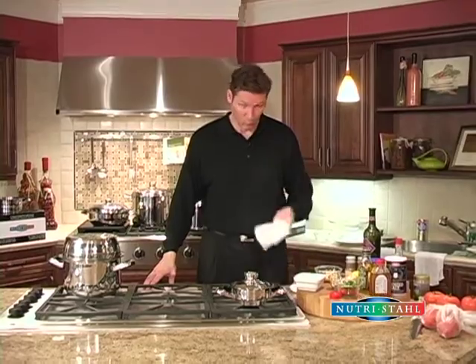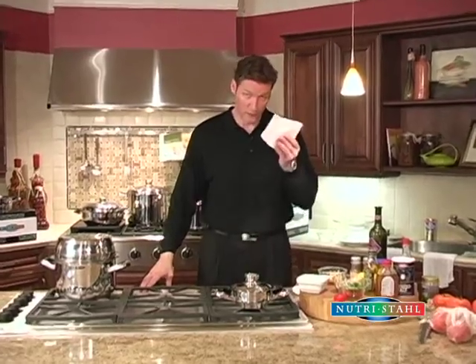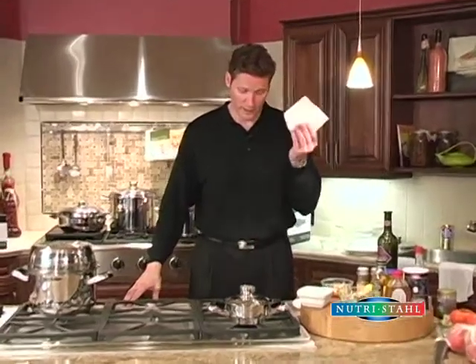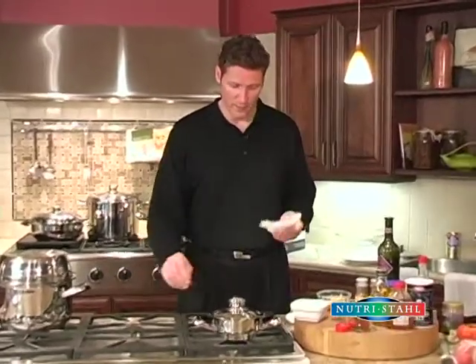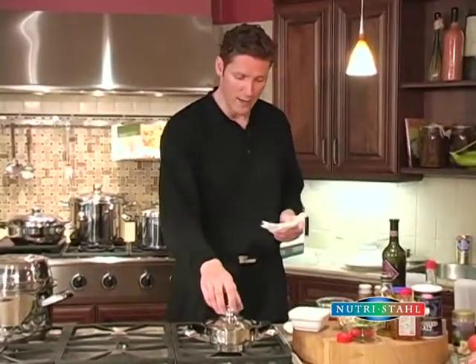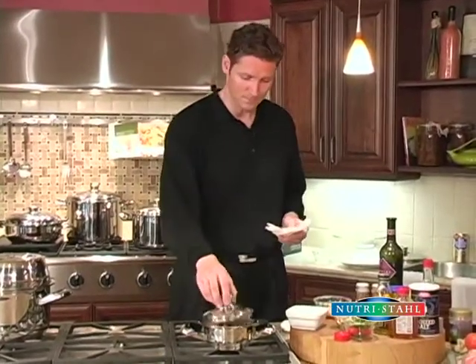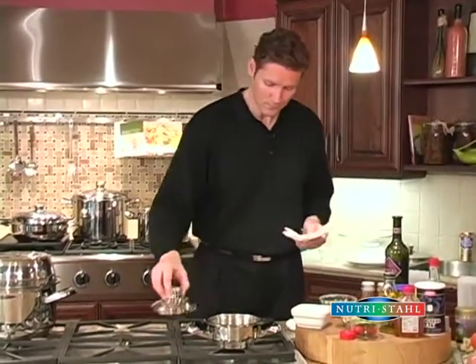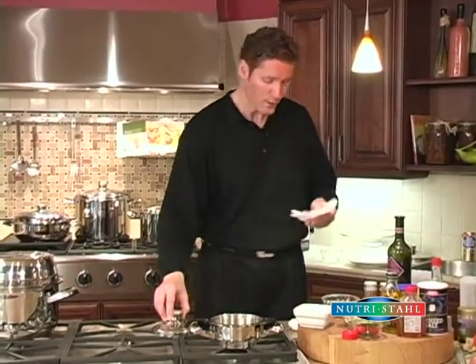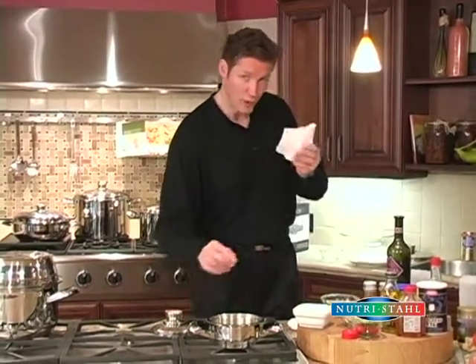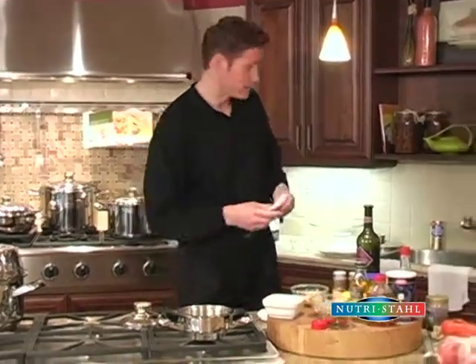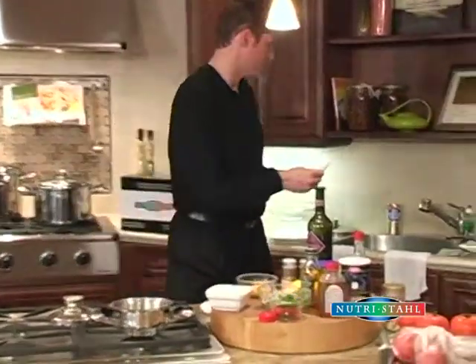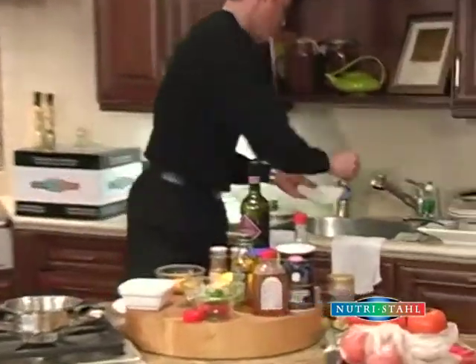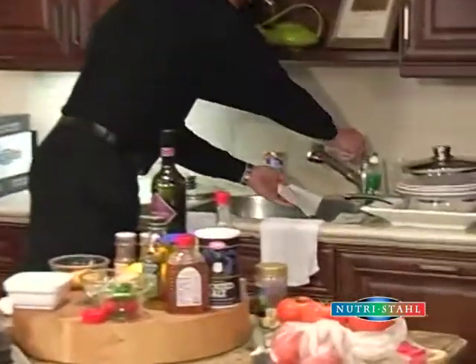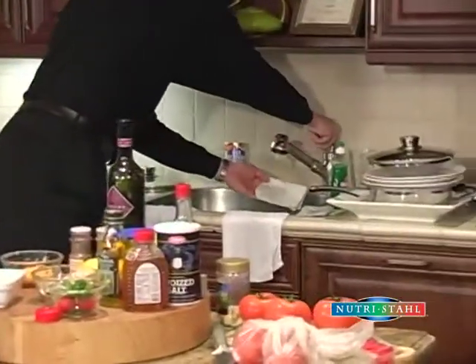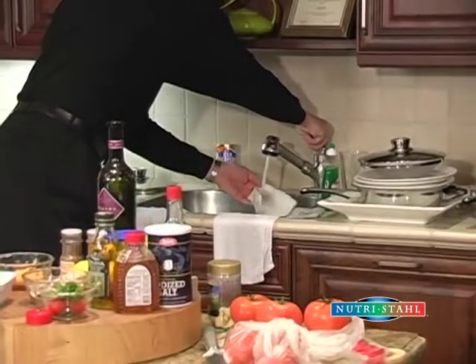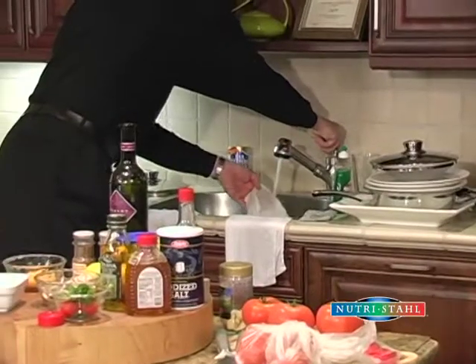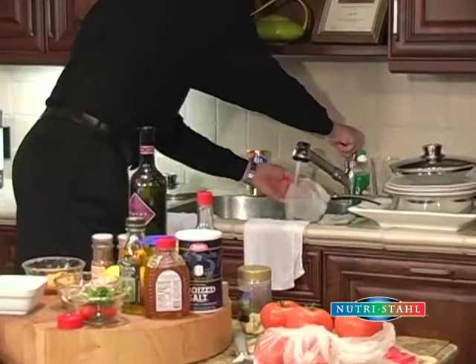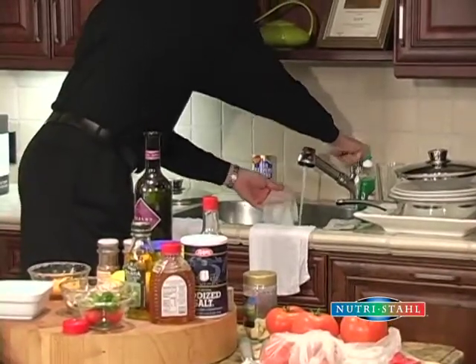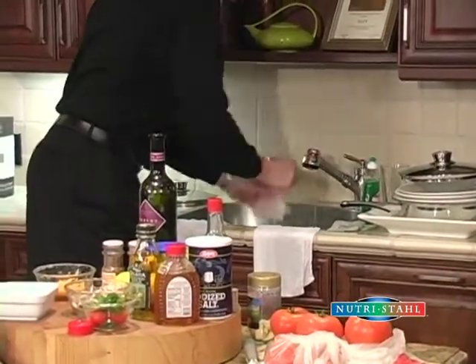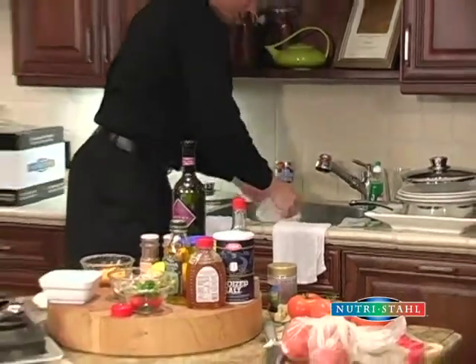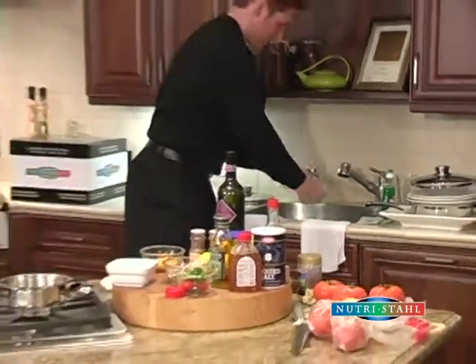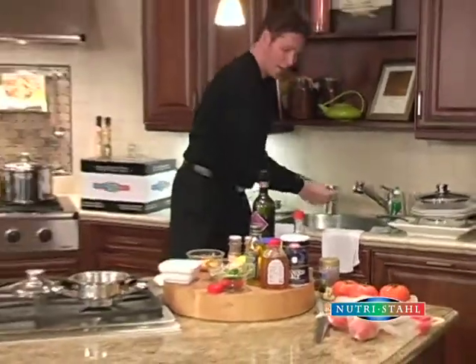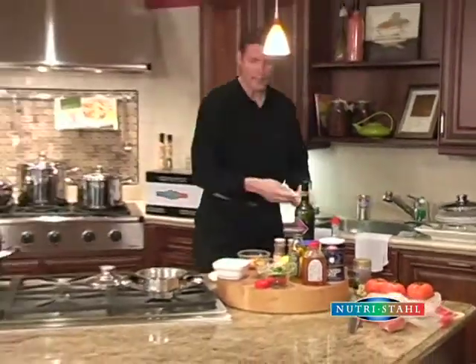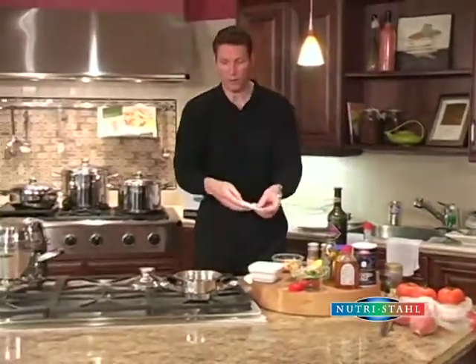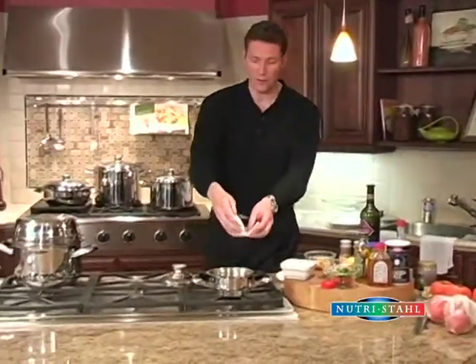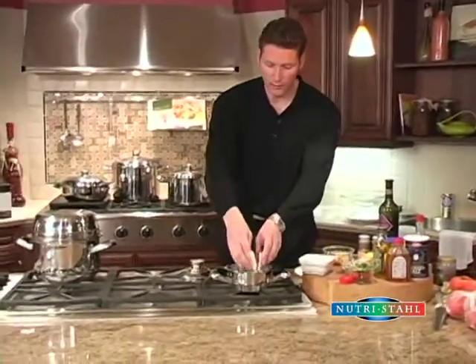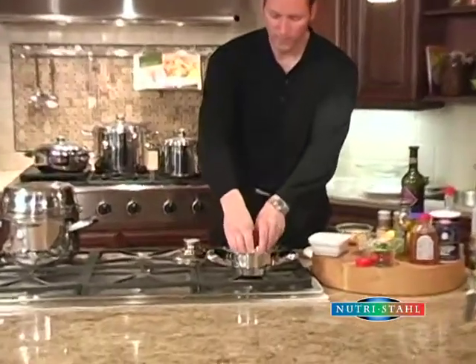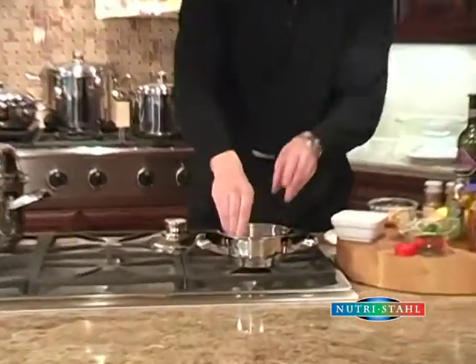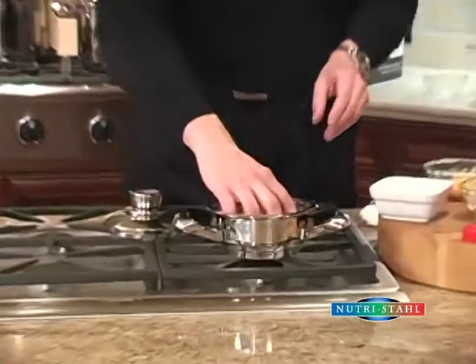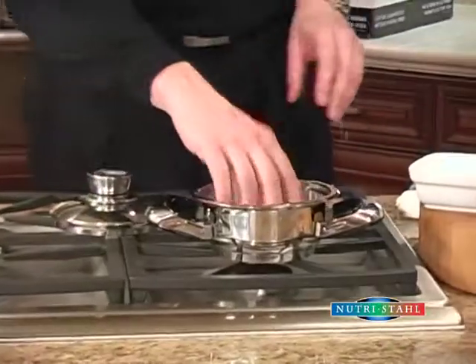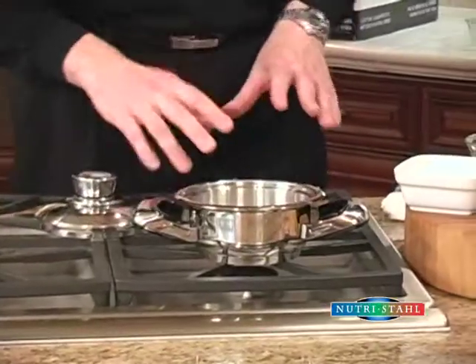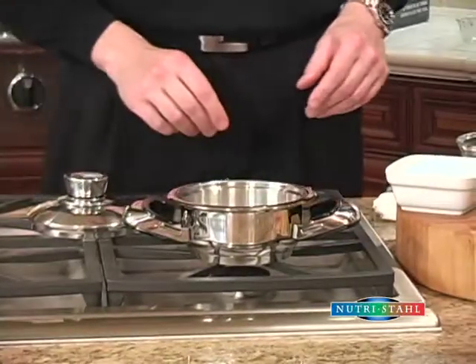What I'm going to do is take this paper towel, I'm just going to rinse it under some water under the tap here, and I'm going to lay the wet paper towel in the bottom of the one quart.